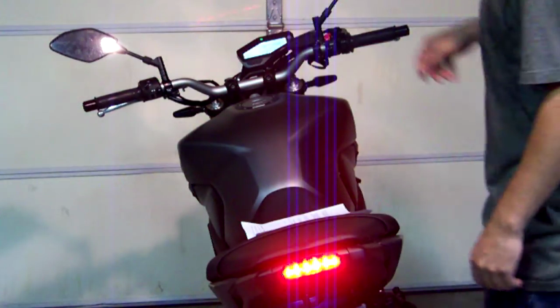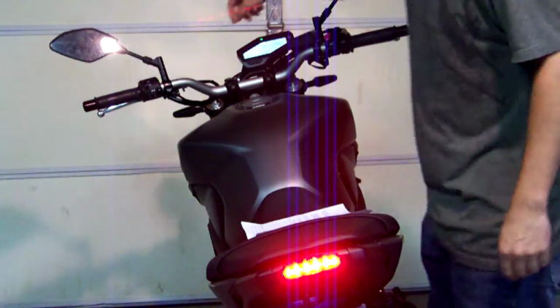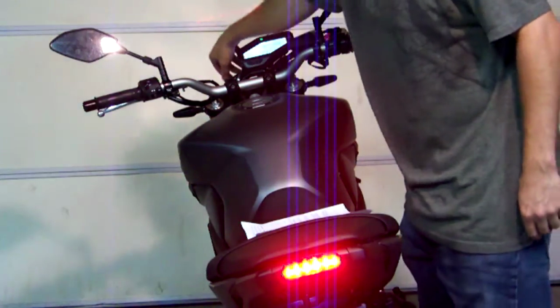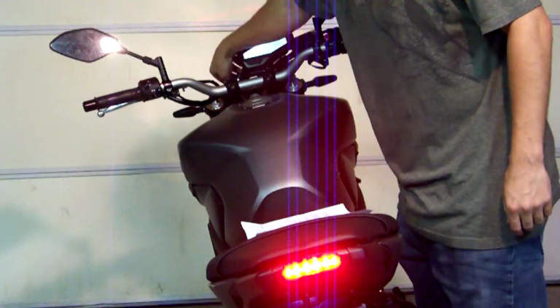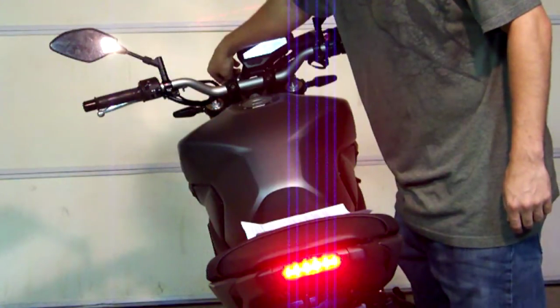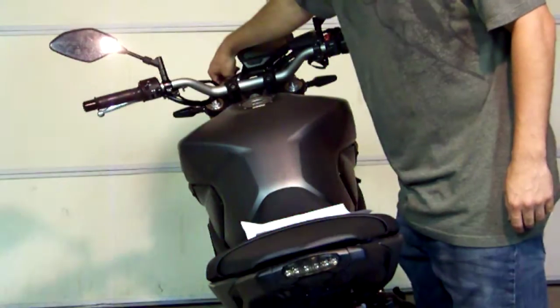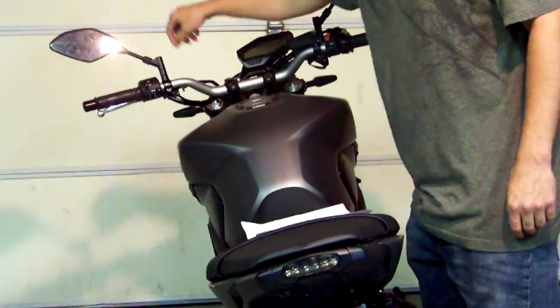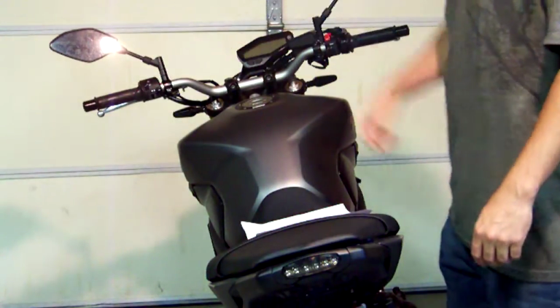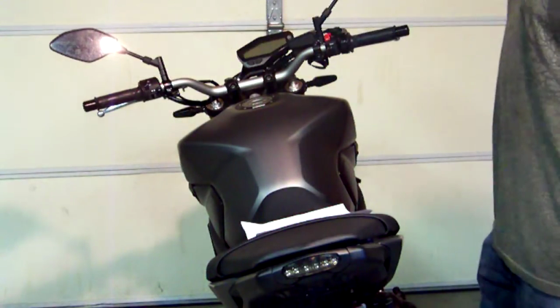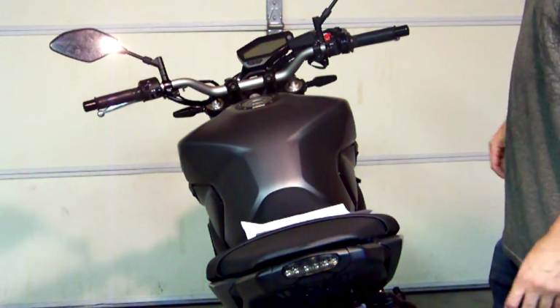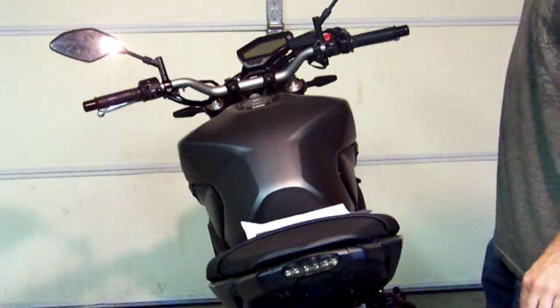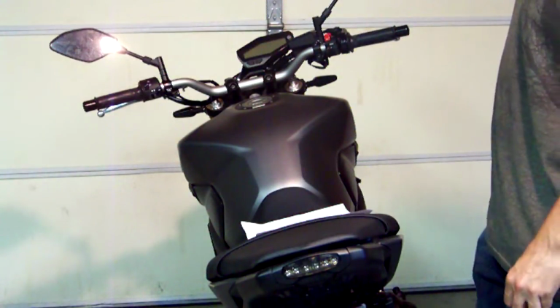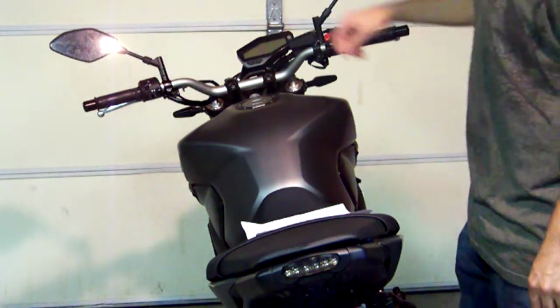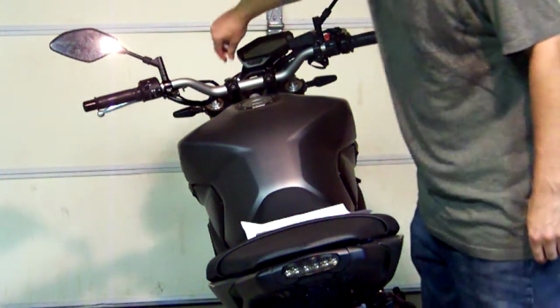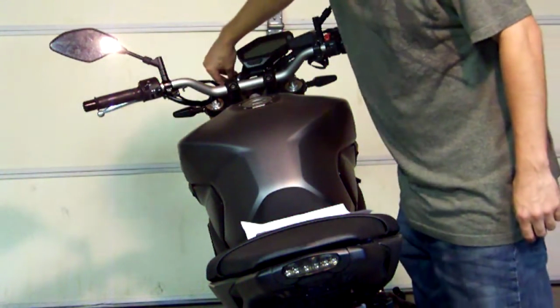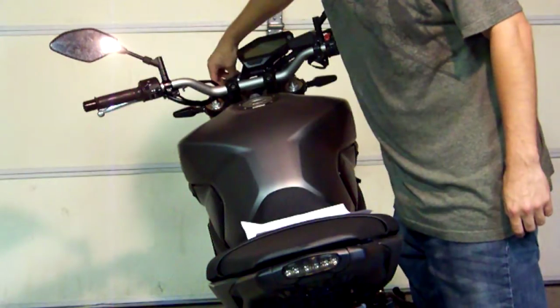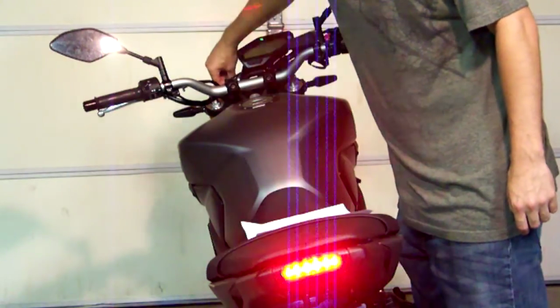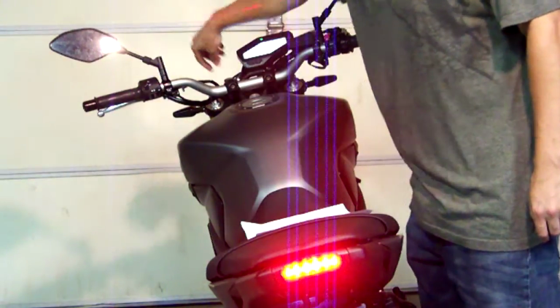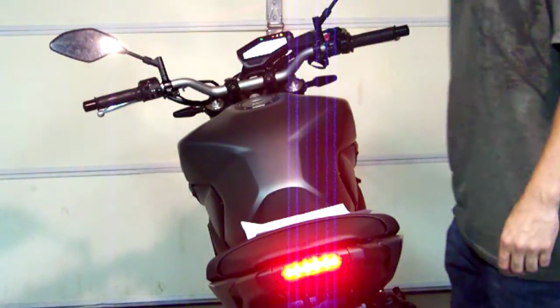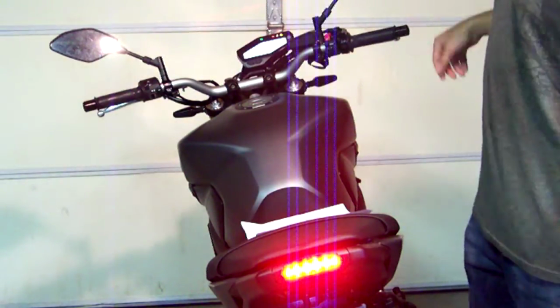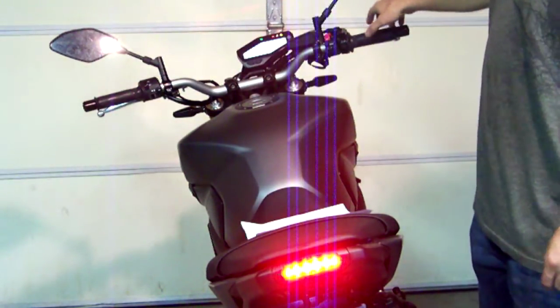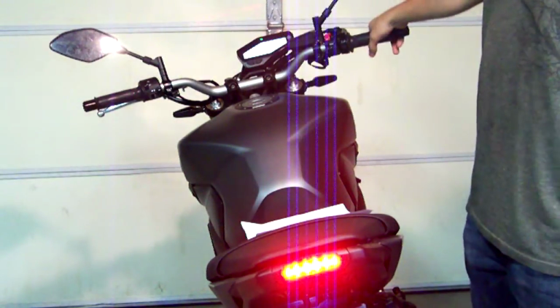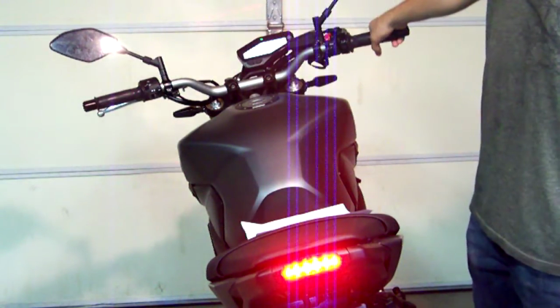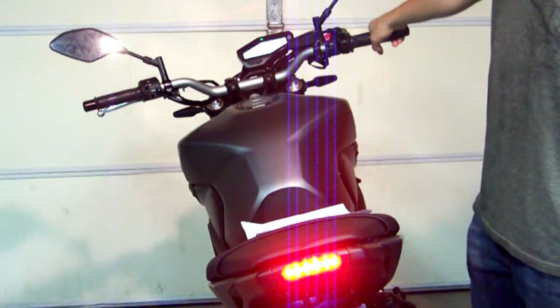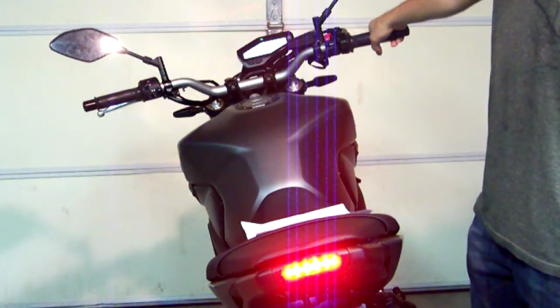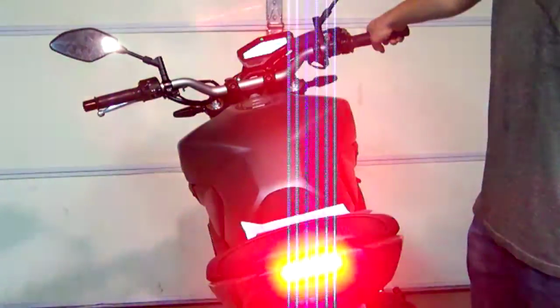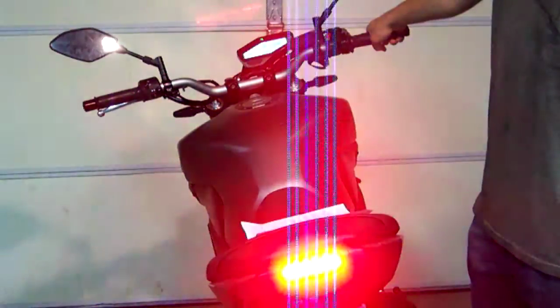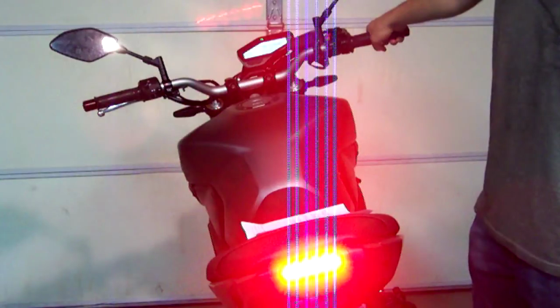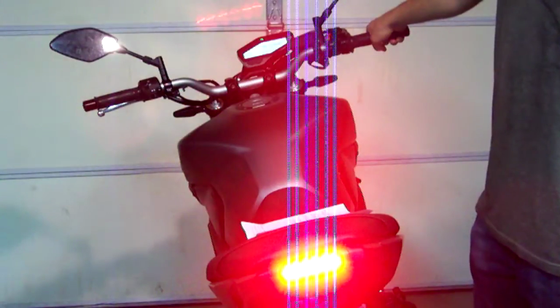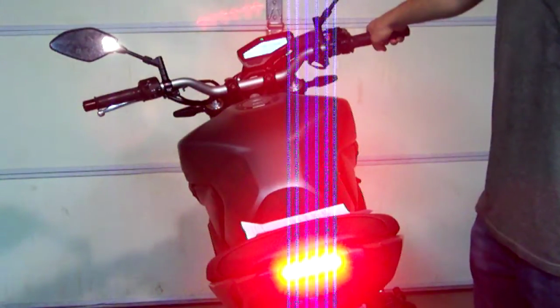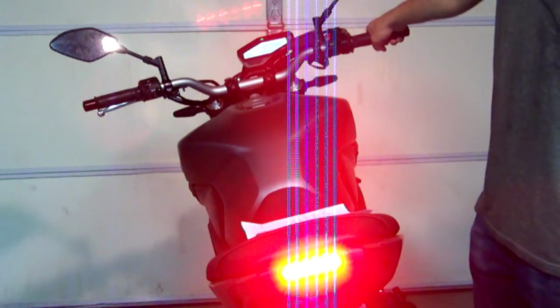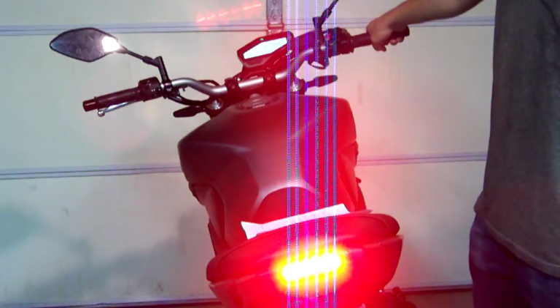Now we can turn our key switch off — the programming has been saved. Now we can test it. We'll turn our key switch back on, and when we hold our brake lever in, we're going to get our rapid pulse for one second, and then it's going to go solid.